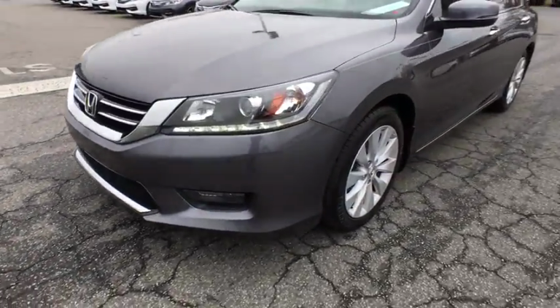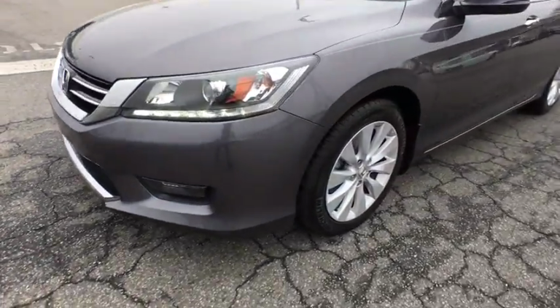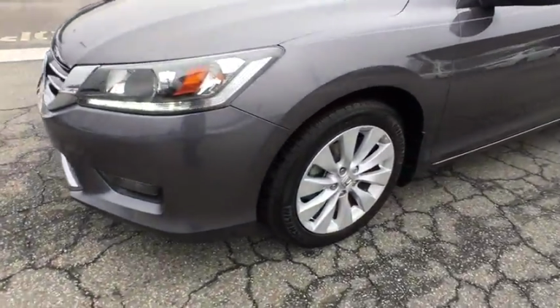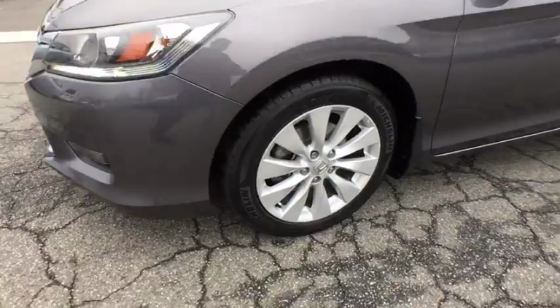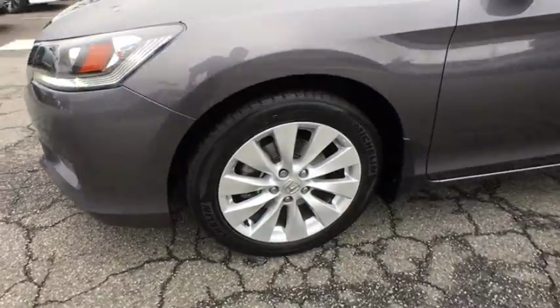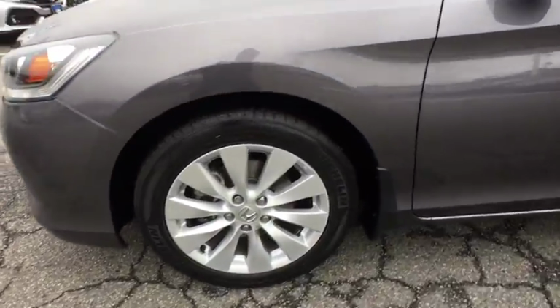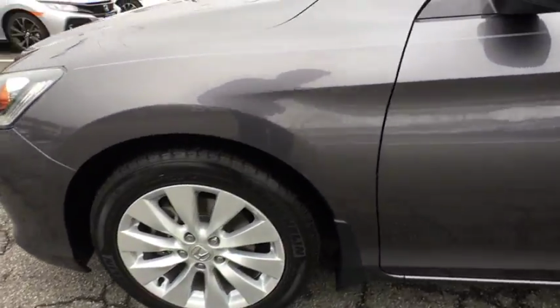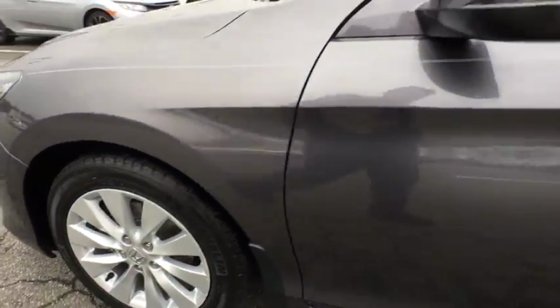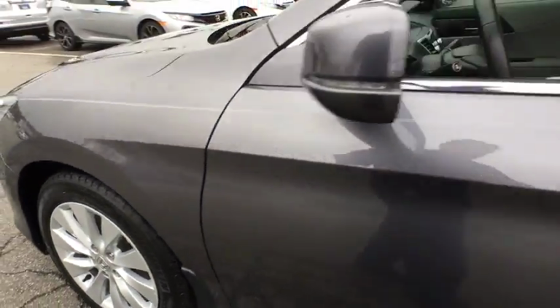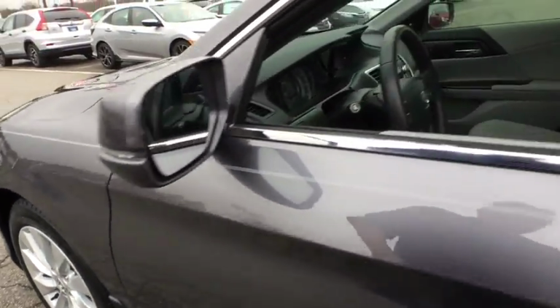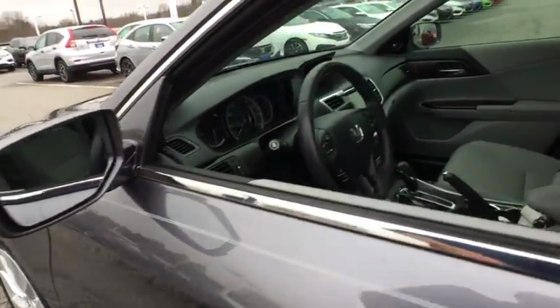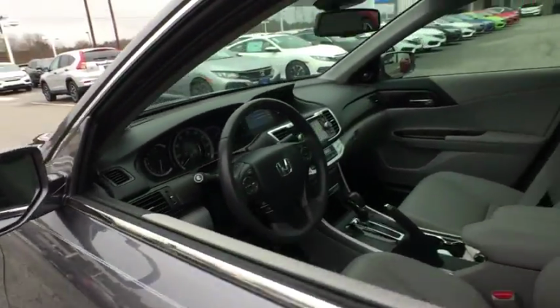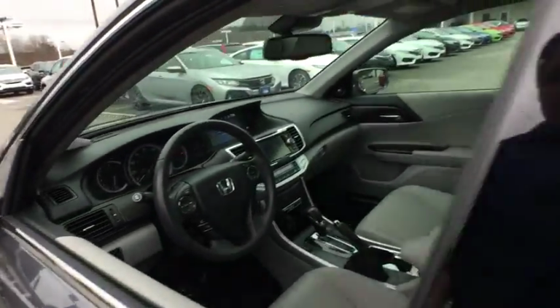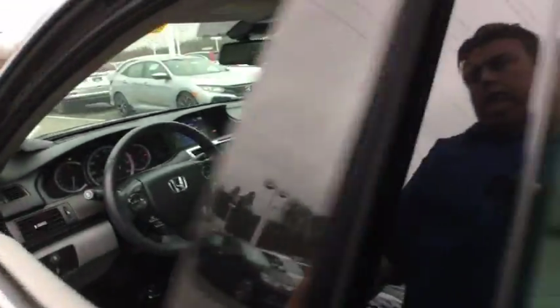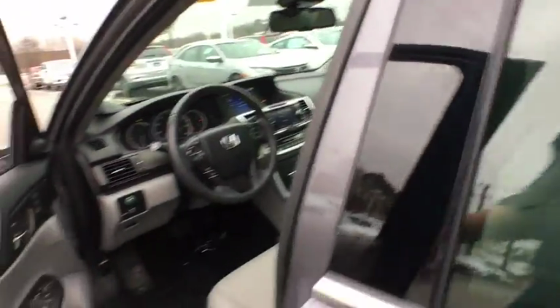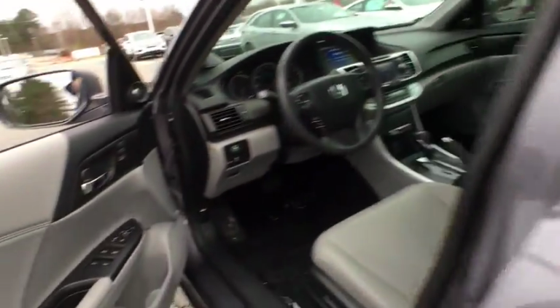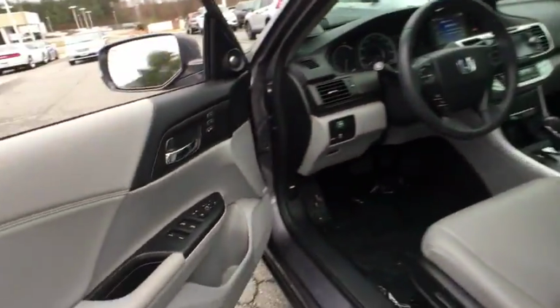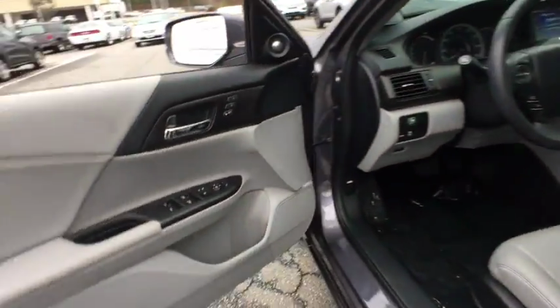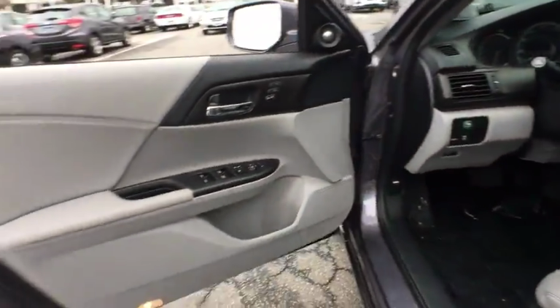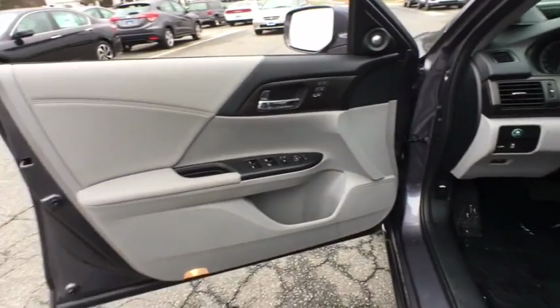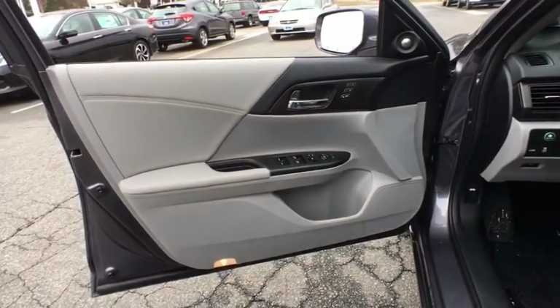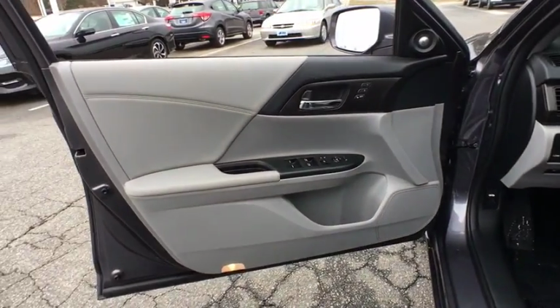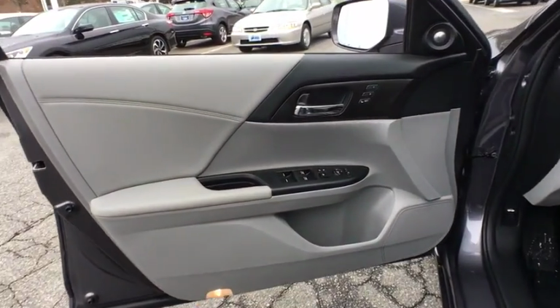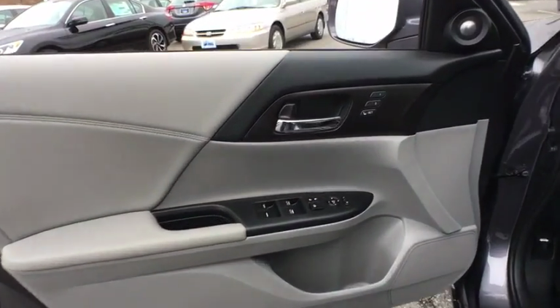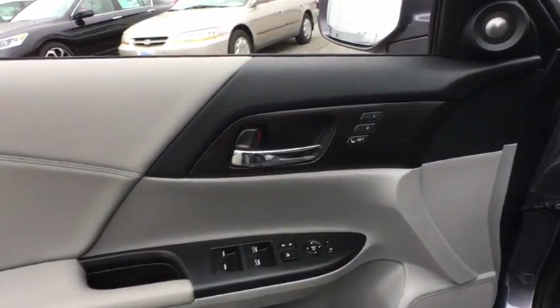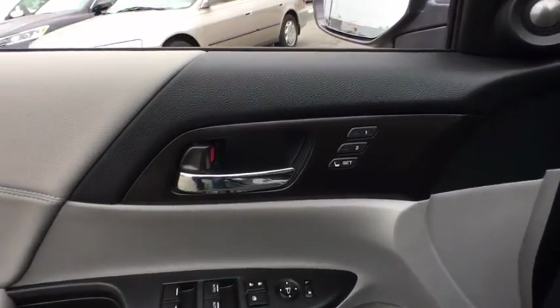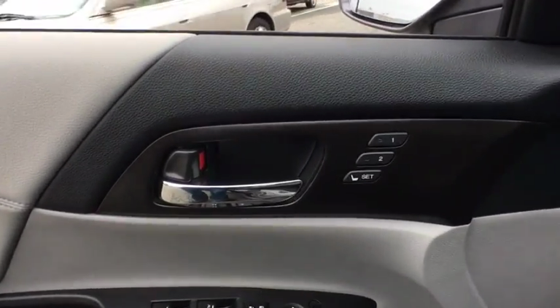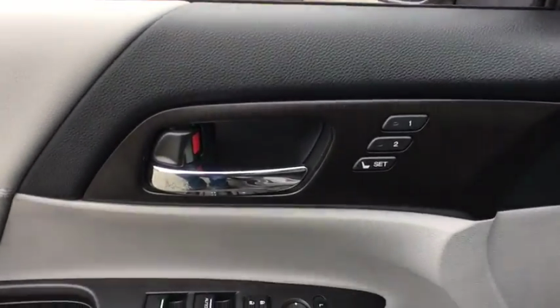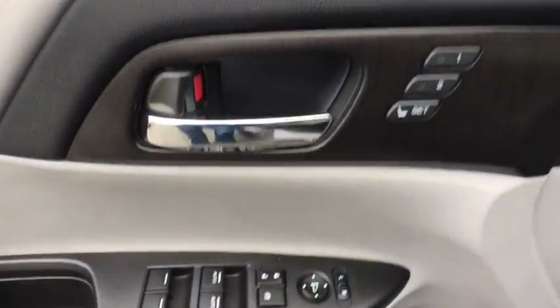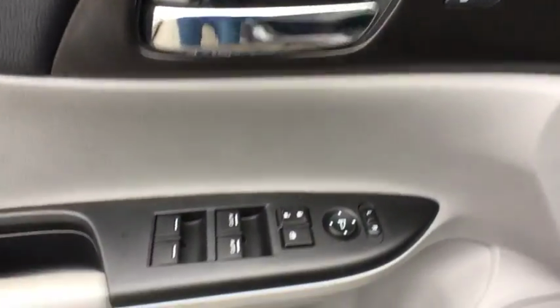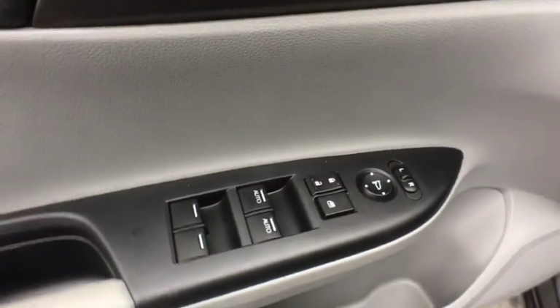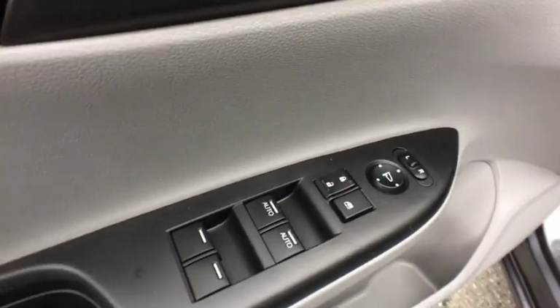Front floor mats. Aluminum wheels. Four-wheel disc brakes. Cruise control. ABS four-wheel. Keyless start. Auto-off headlights. Universal garage door opener. Front wheel drive.